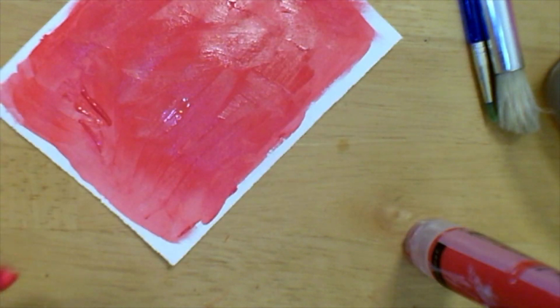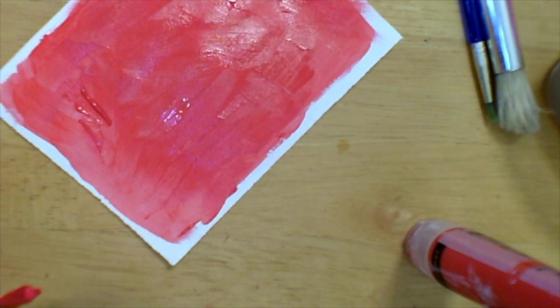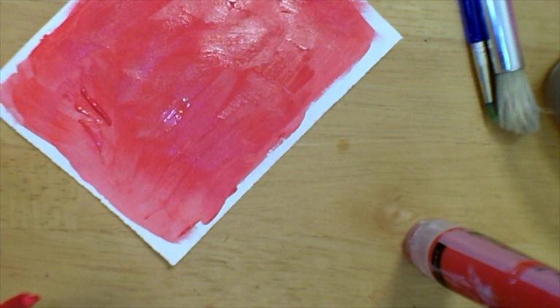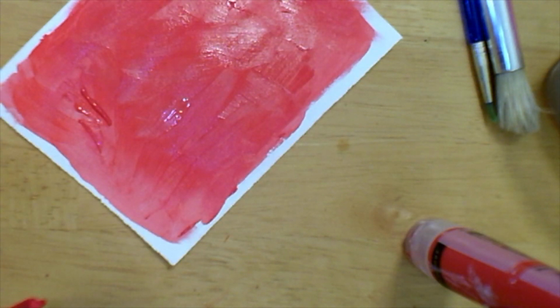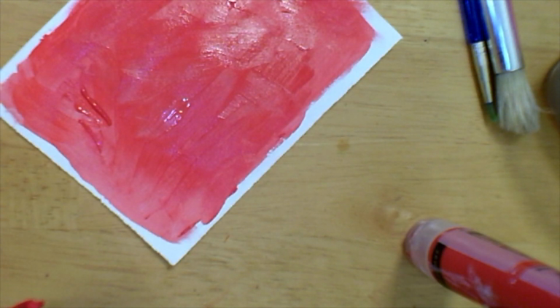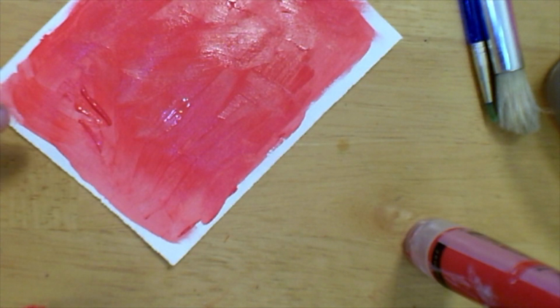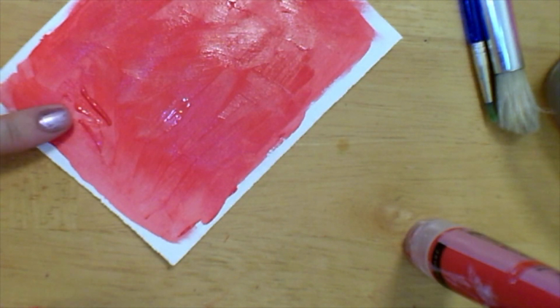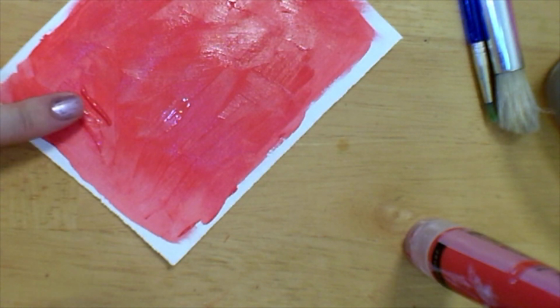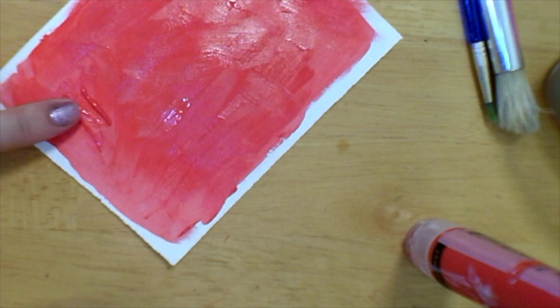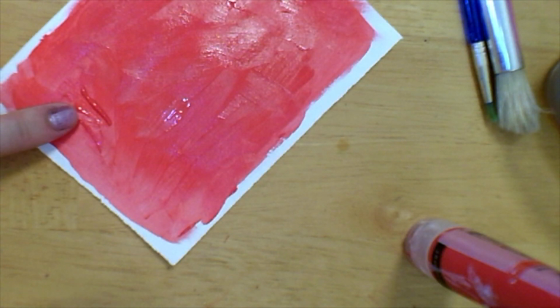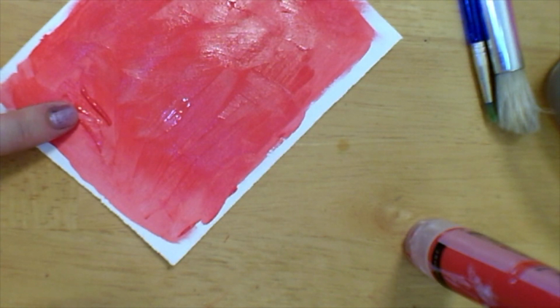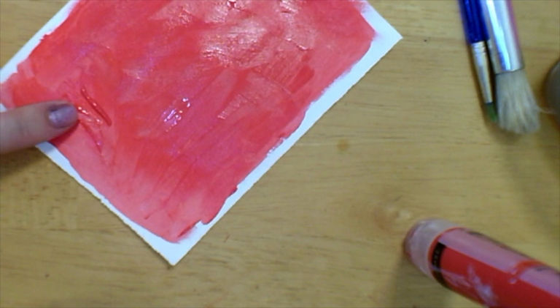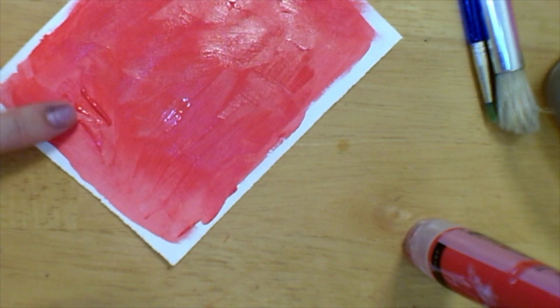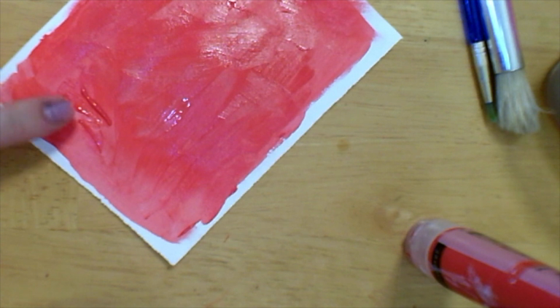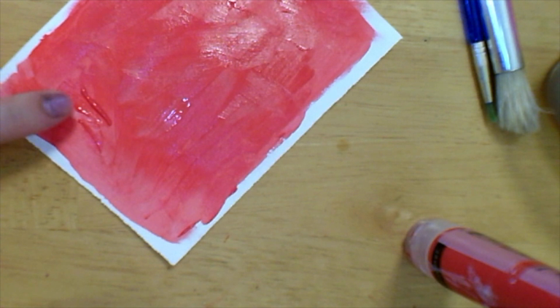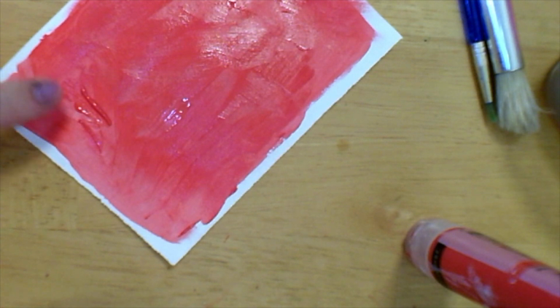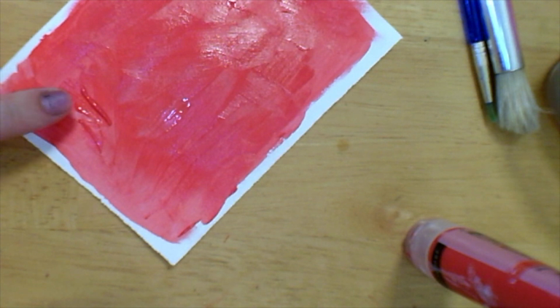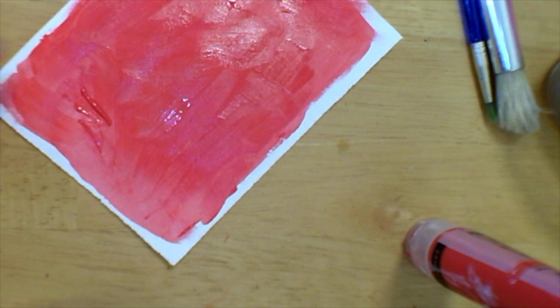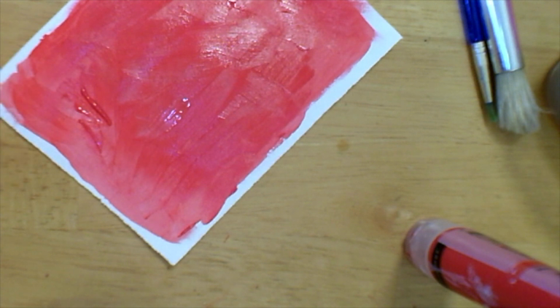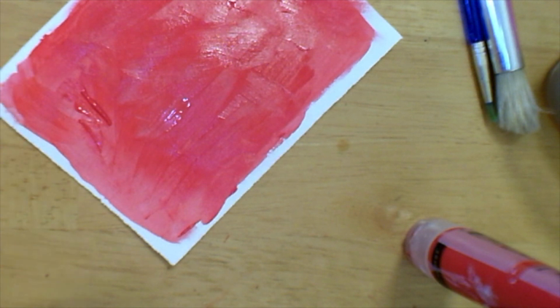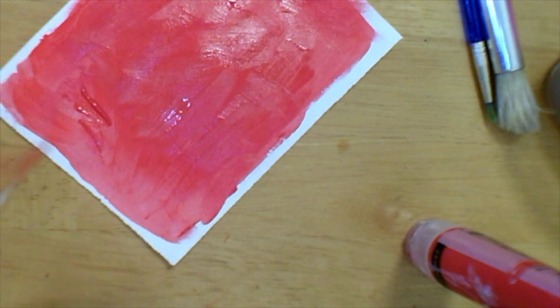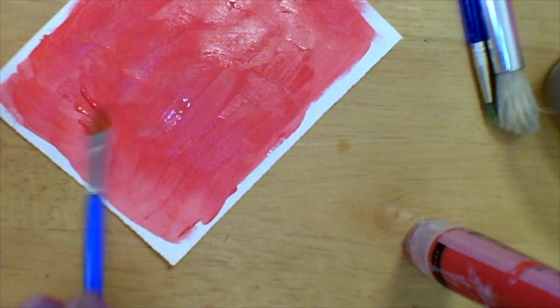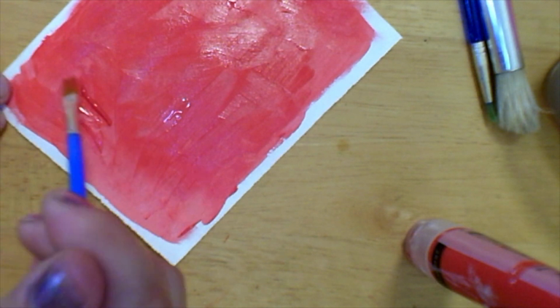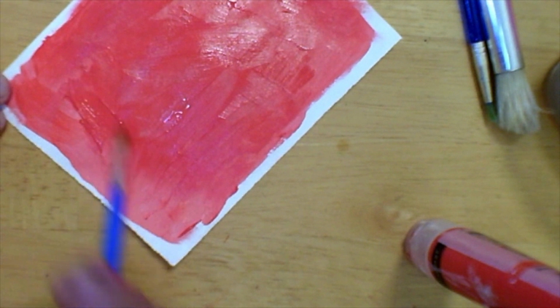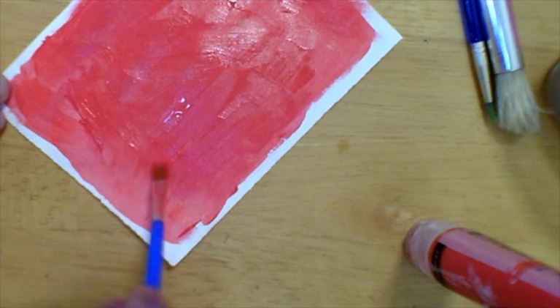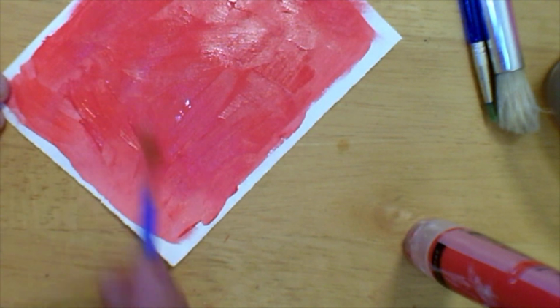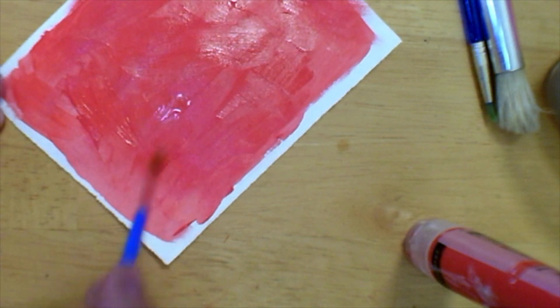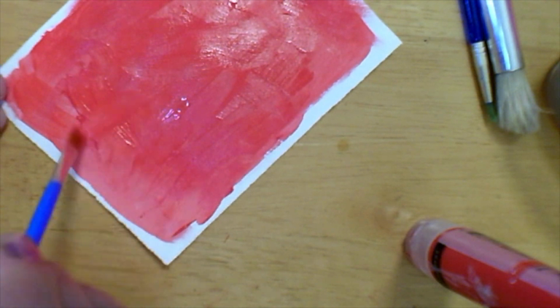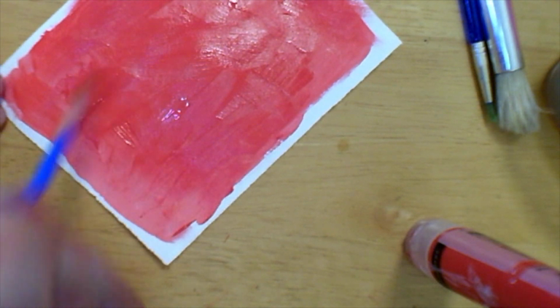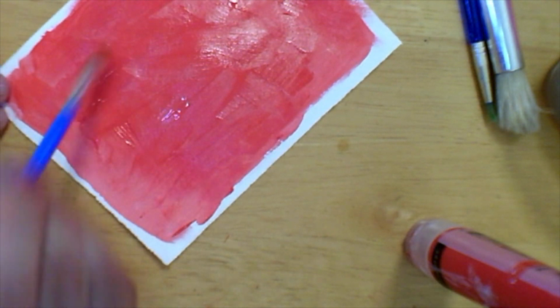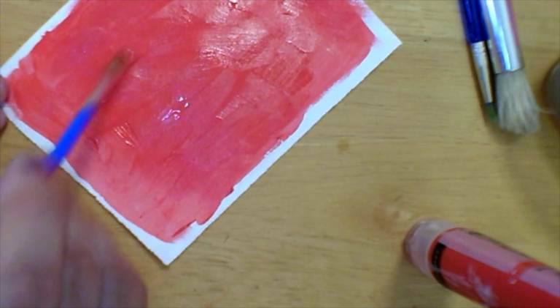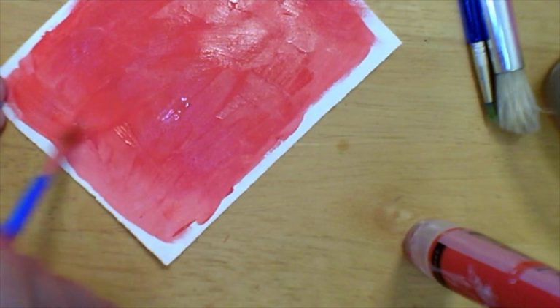The last thing when you paint: check to see if there are any blobs or globs of paint on your paper. You're going to want to smooth those out so that your painting dries quicker.